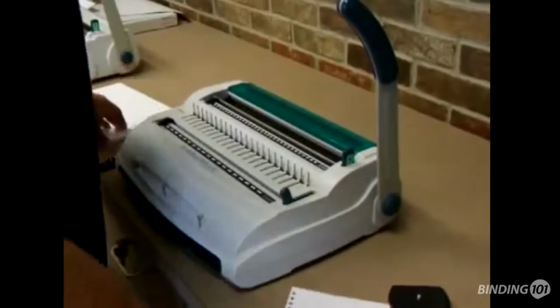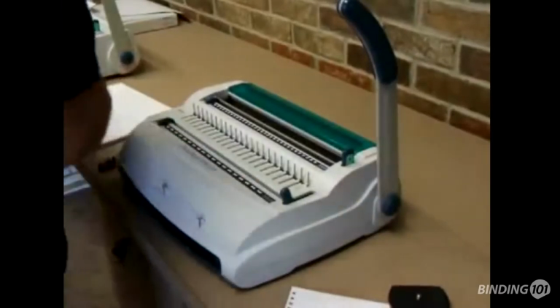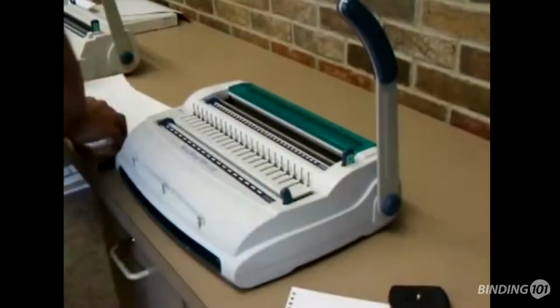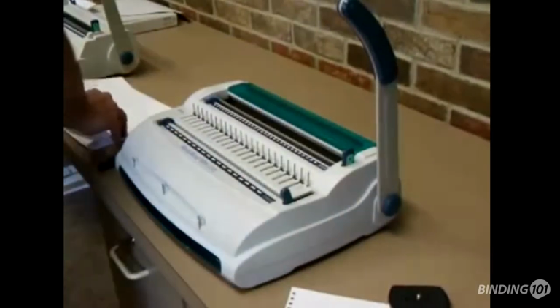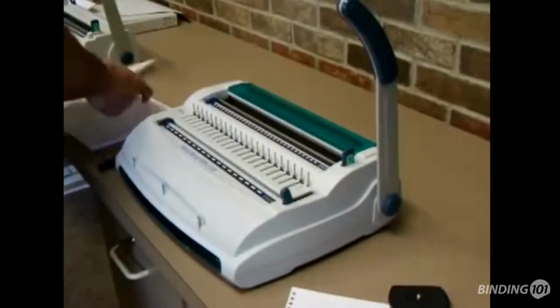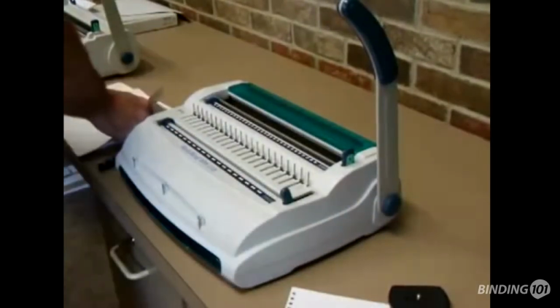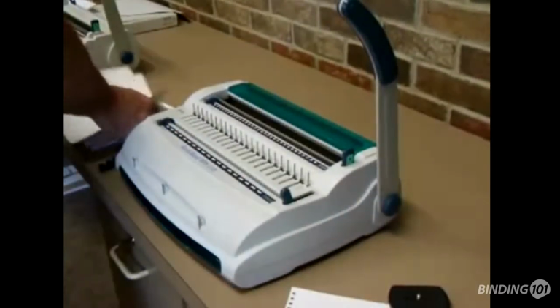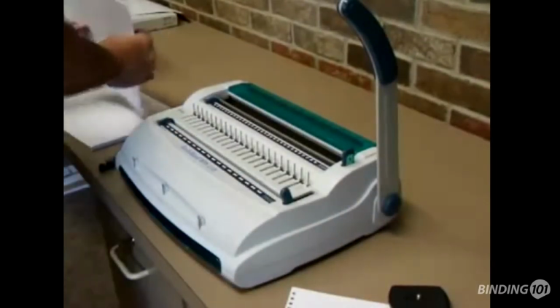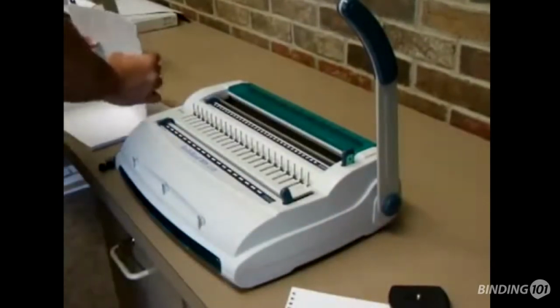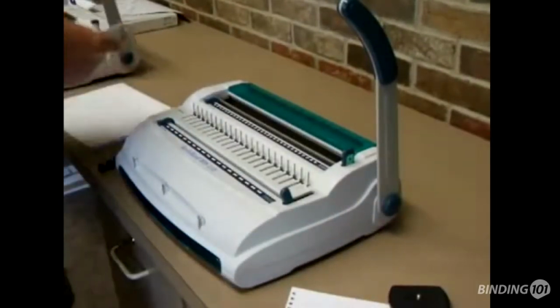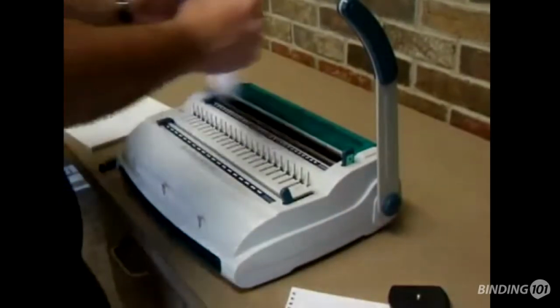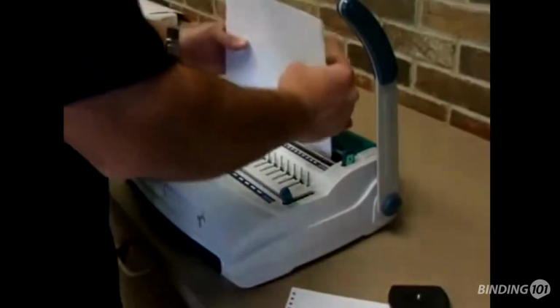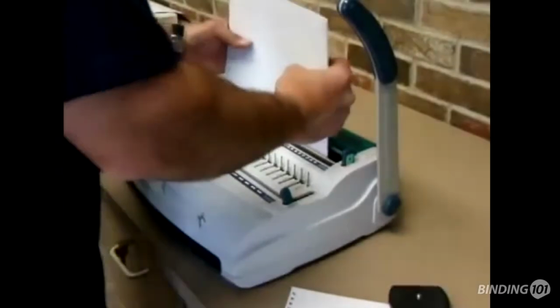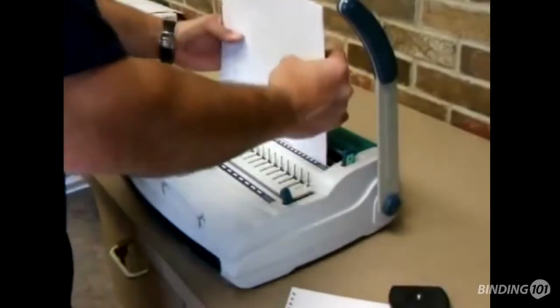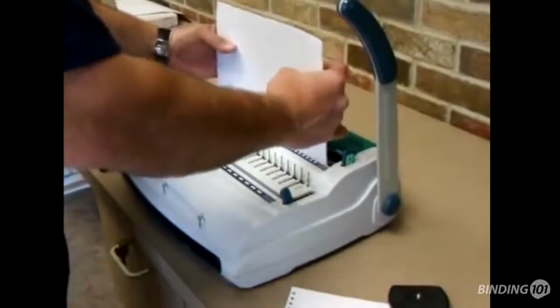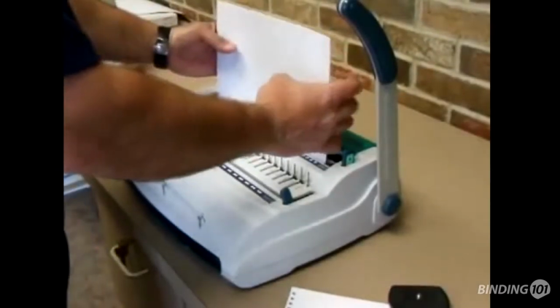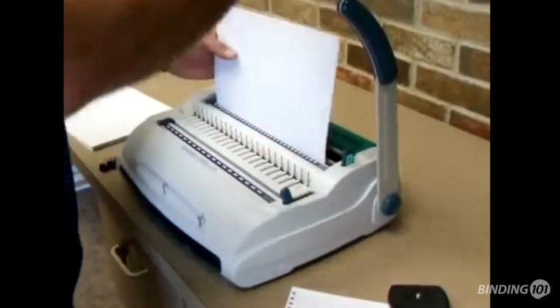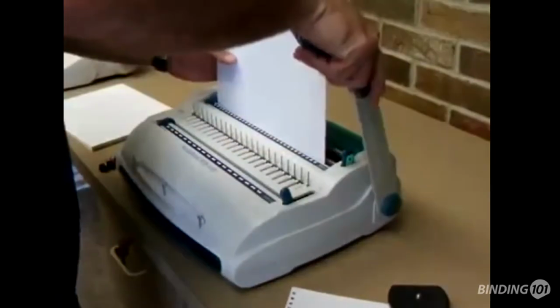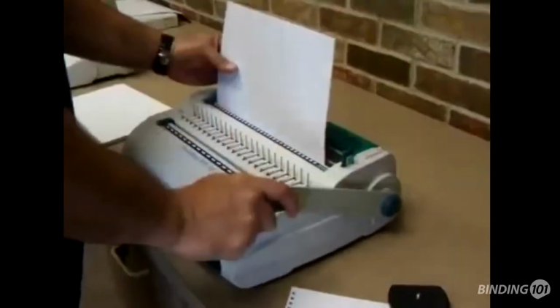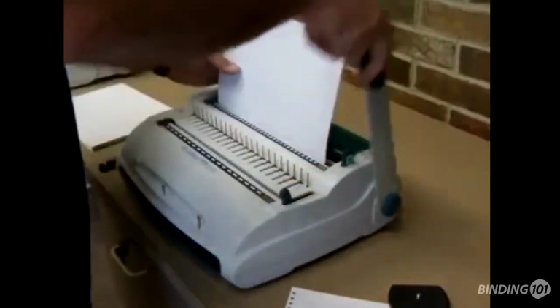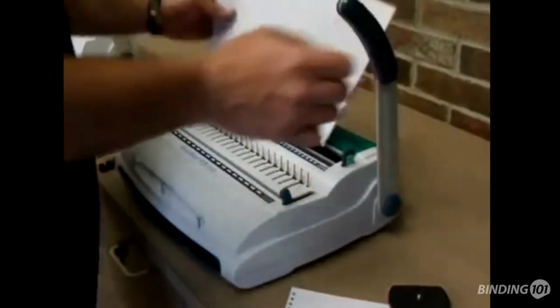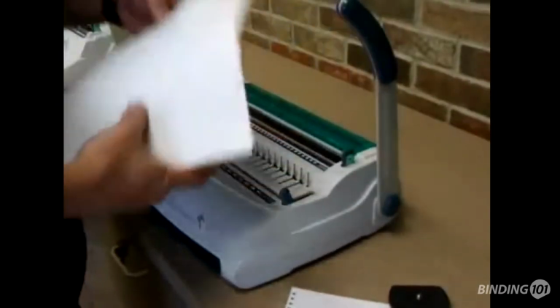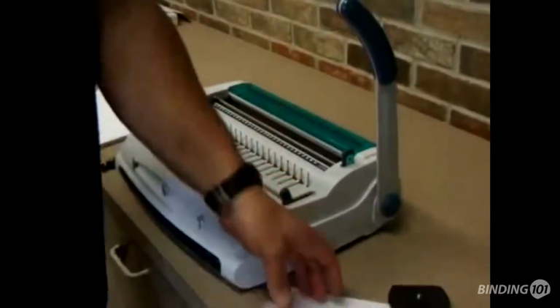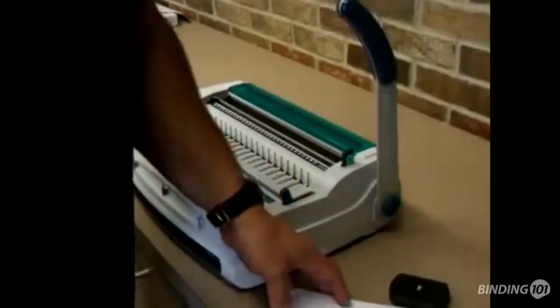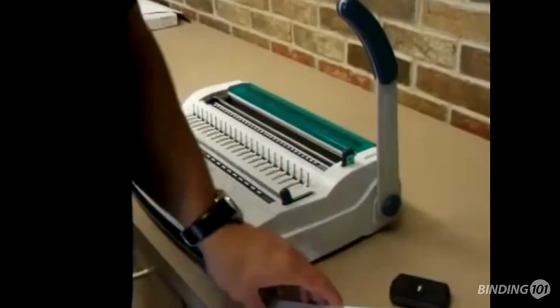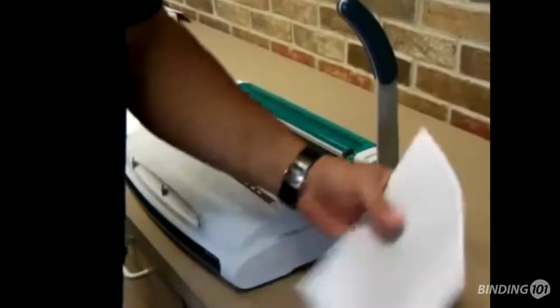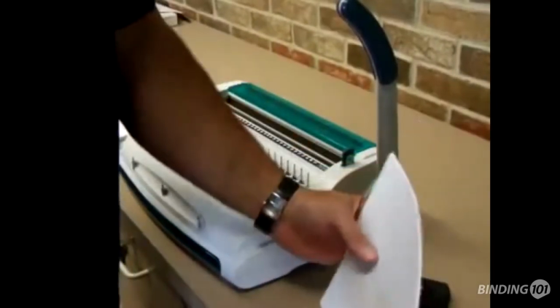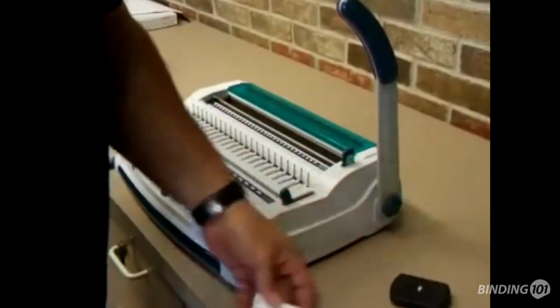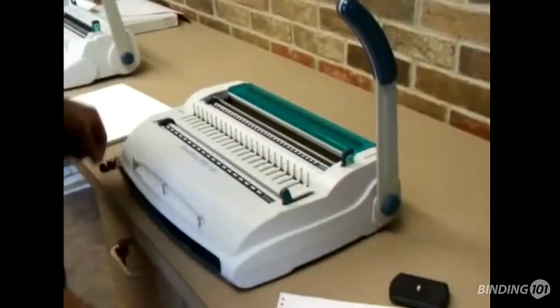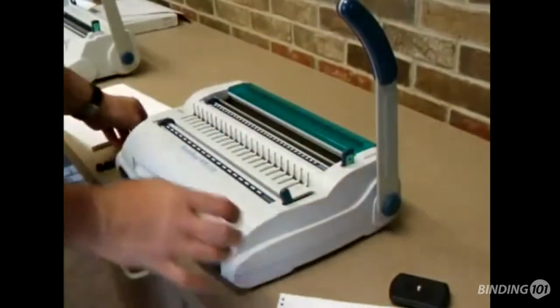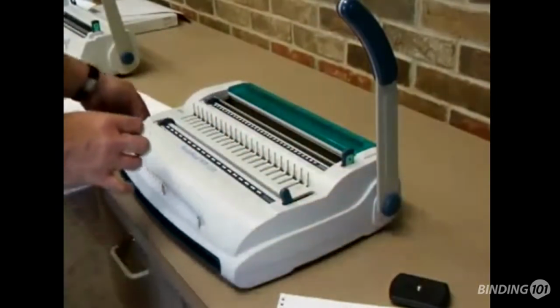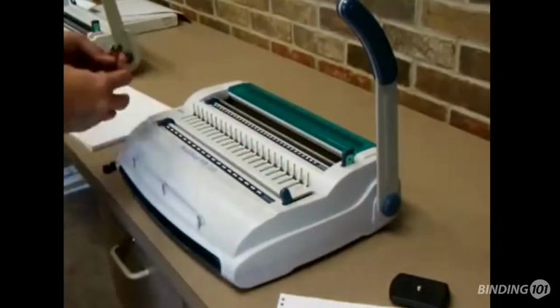I'll set my first pile down, grab some more paper, line it up, pull down the handle. From there I'm going to go ahead and grab my wire element.